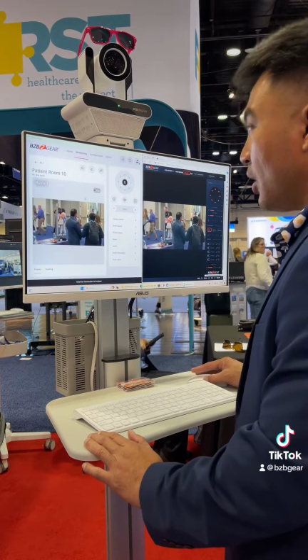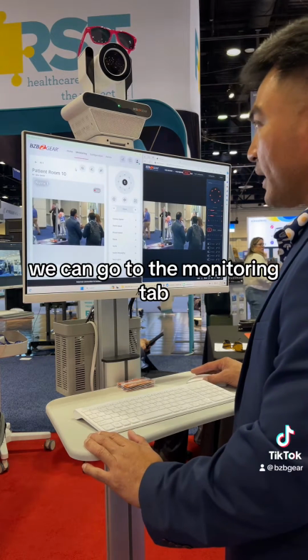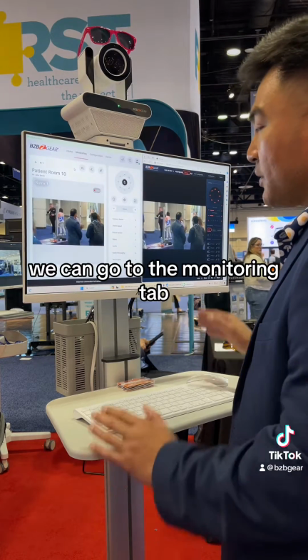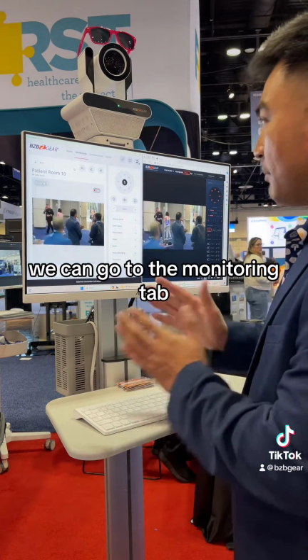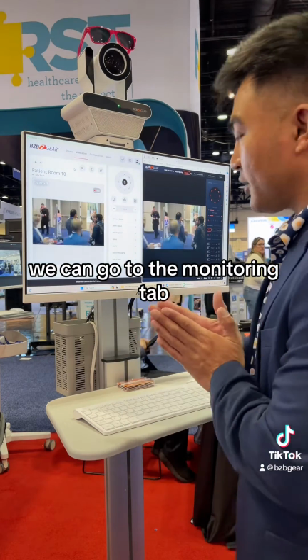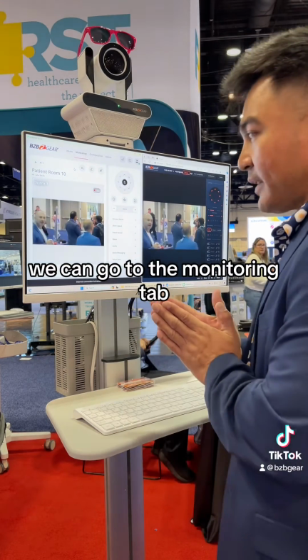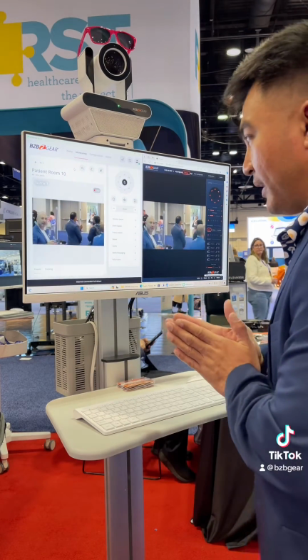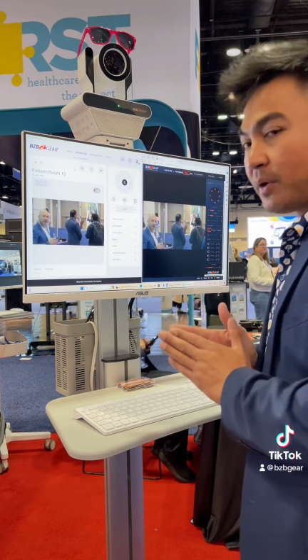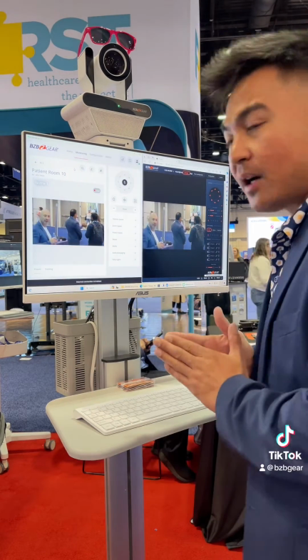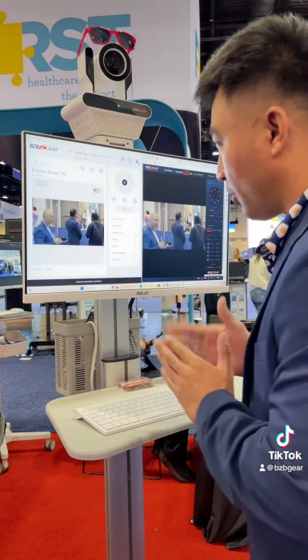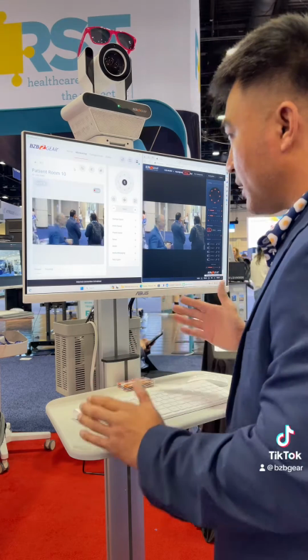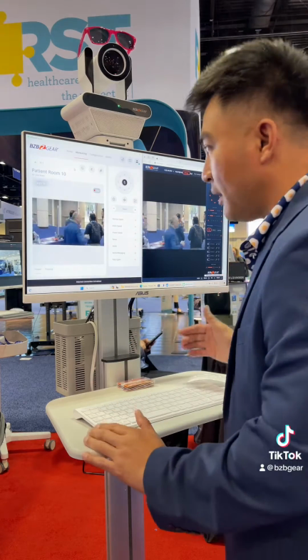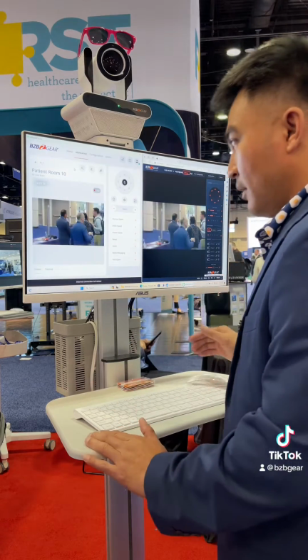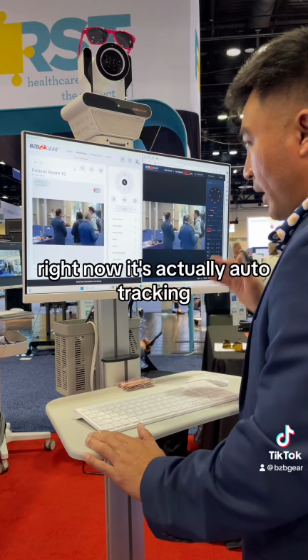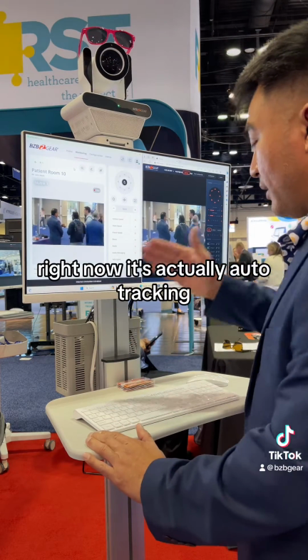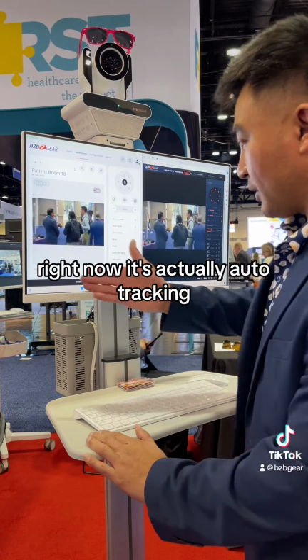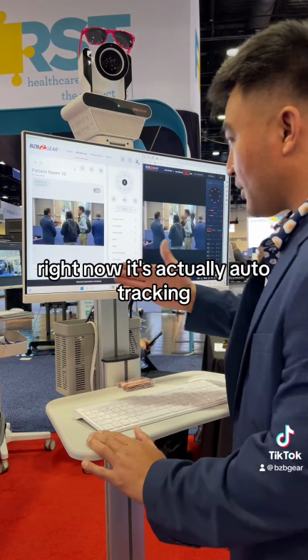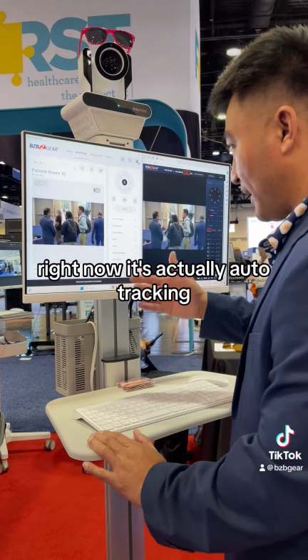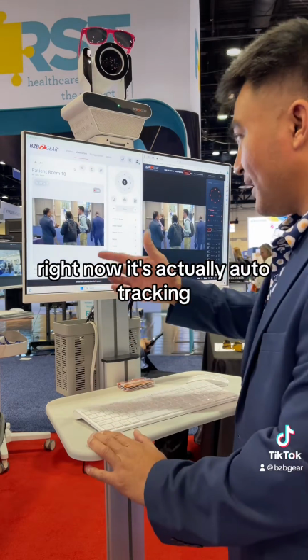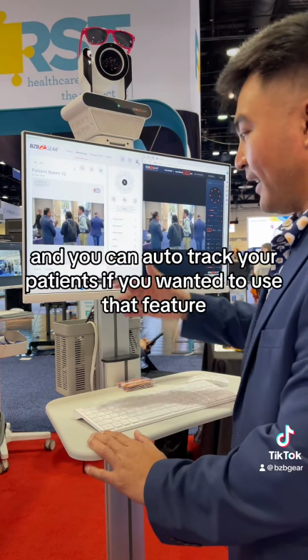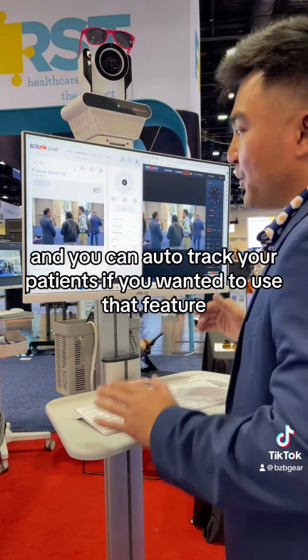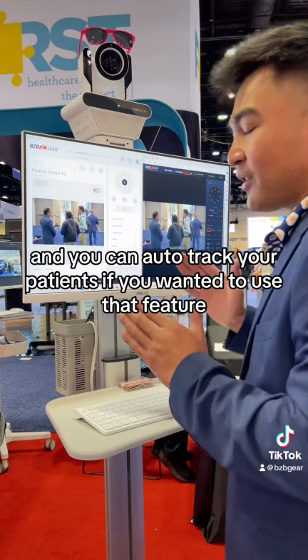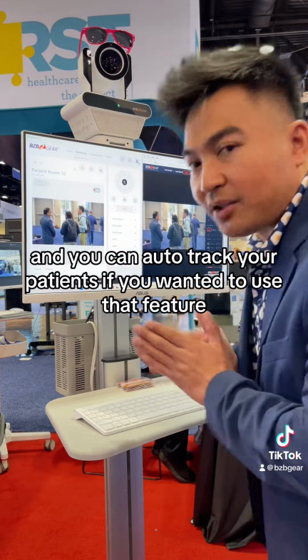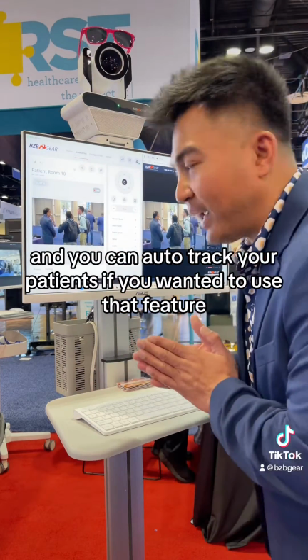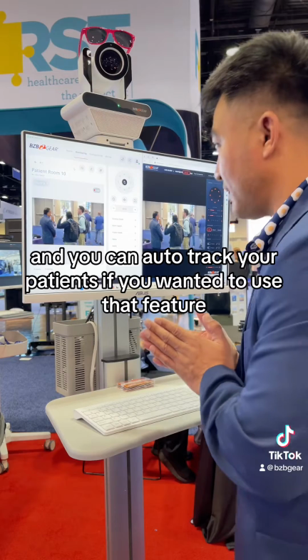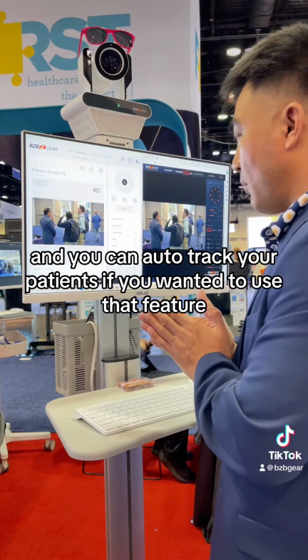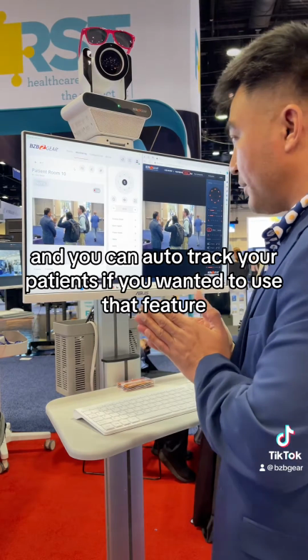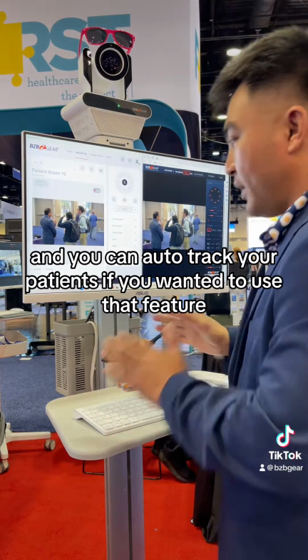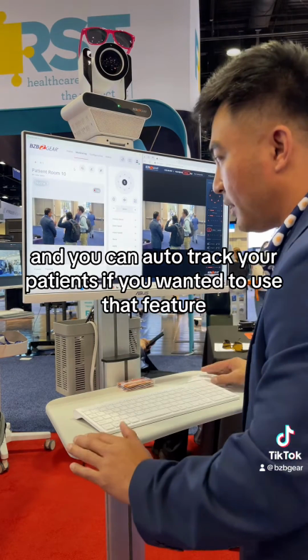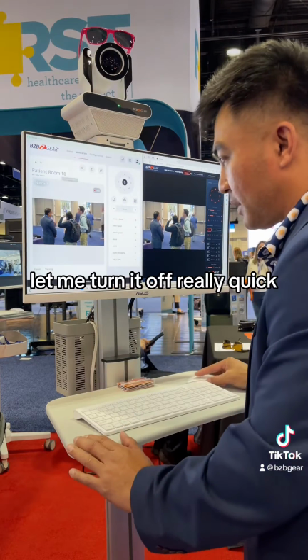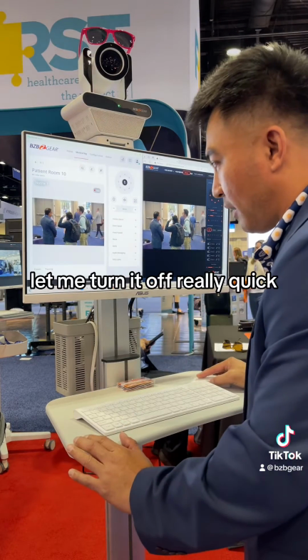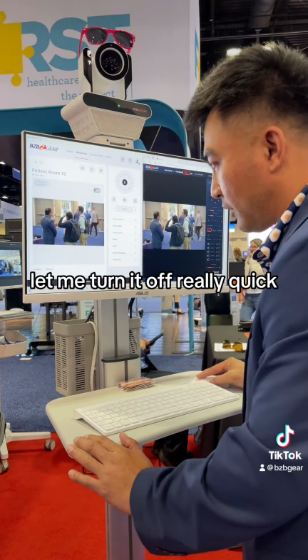We can go to the monitoring tab, and if you're a doctor or a nurse, right now it's actually auto-tracking. You can auto-track your patients if you wanted to use that feature. Let me turn it off really quick.